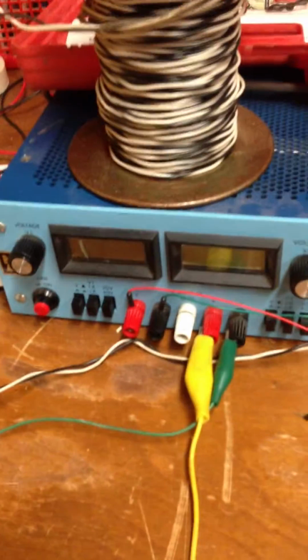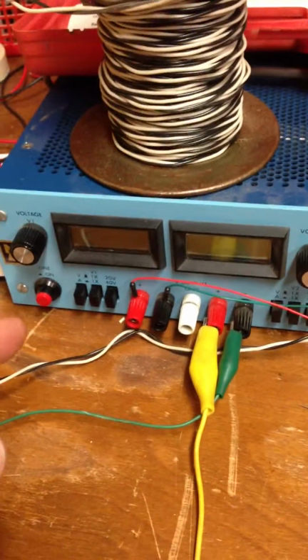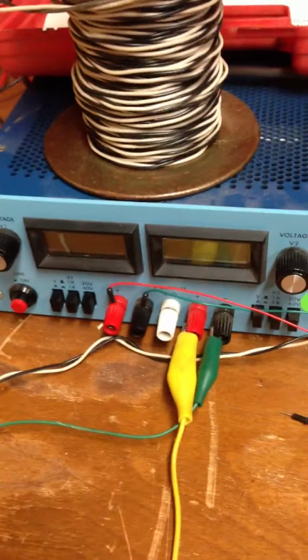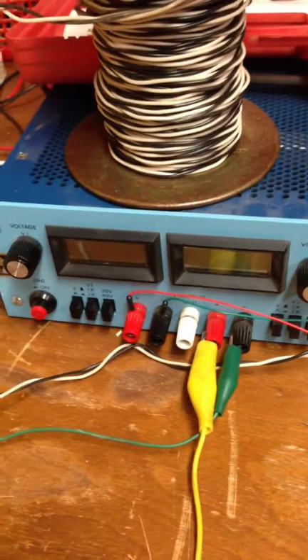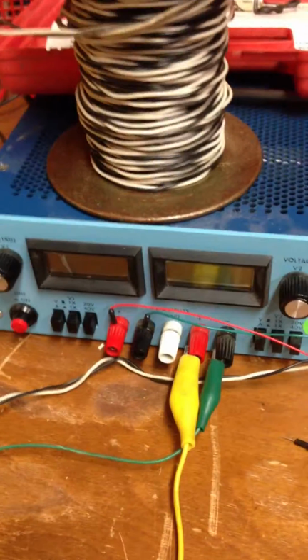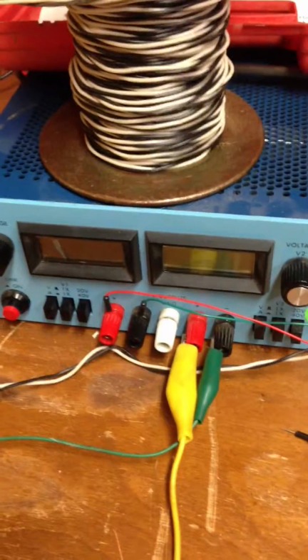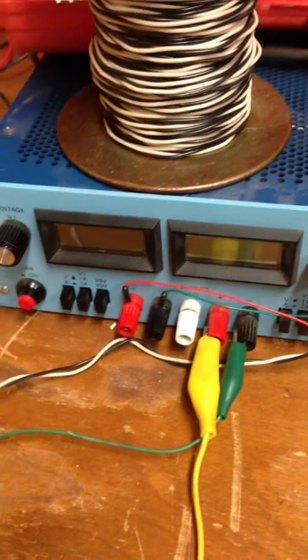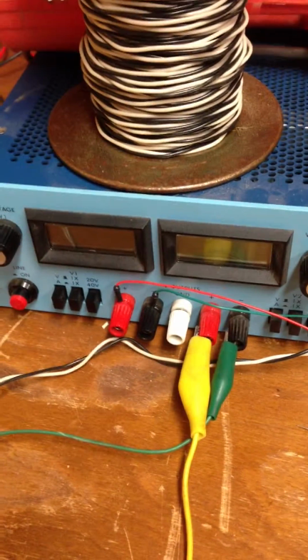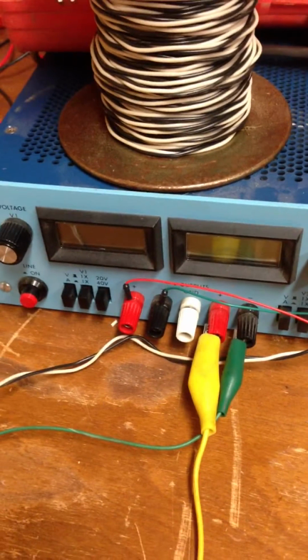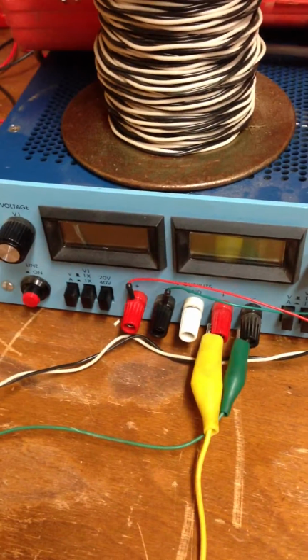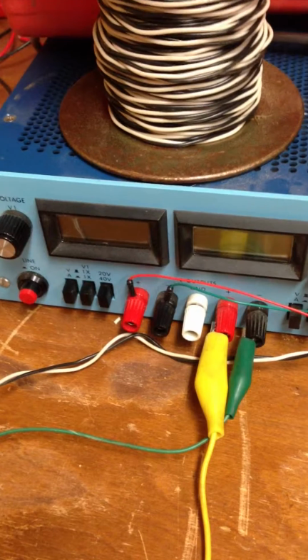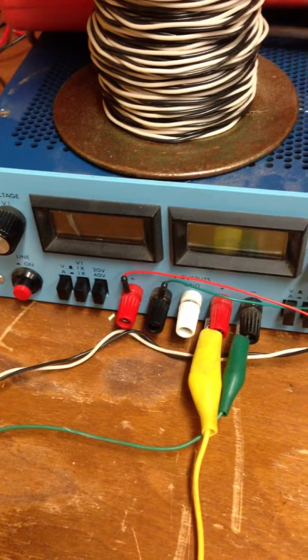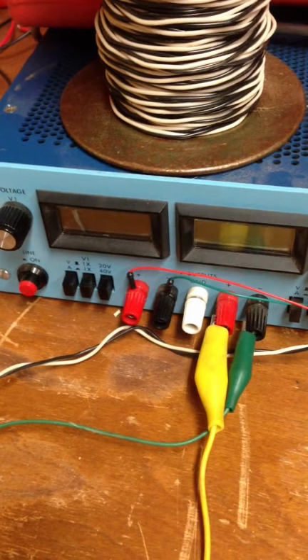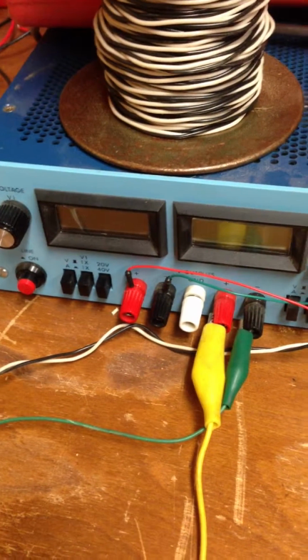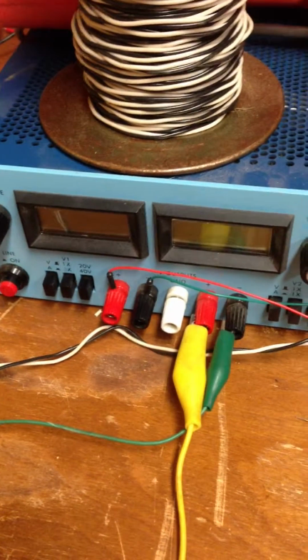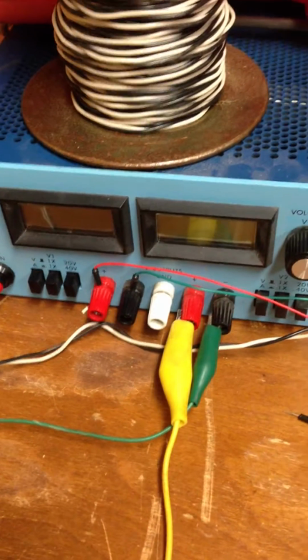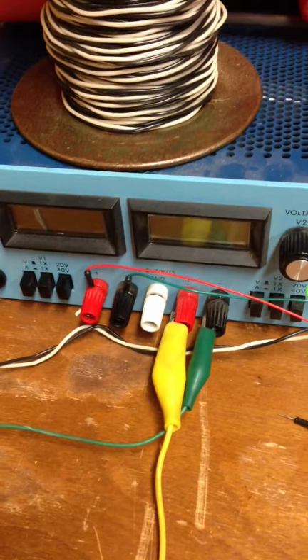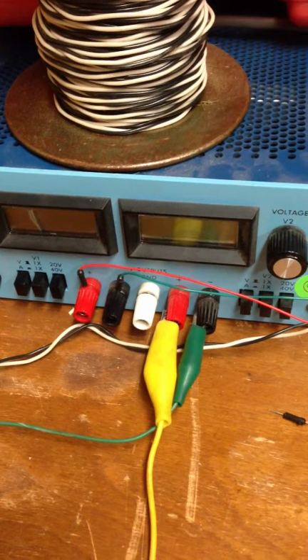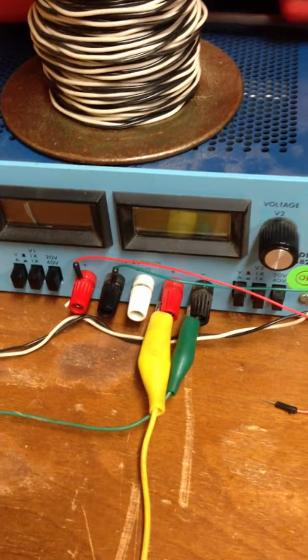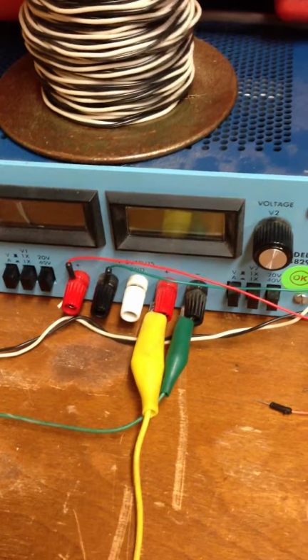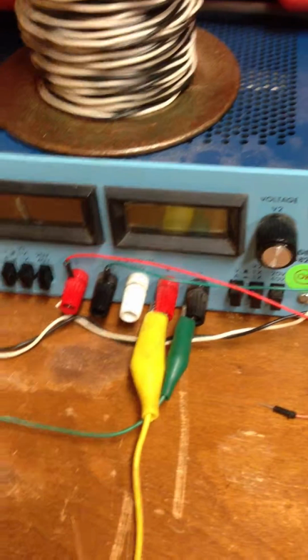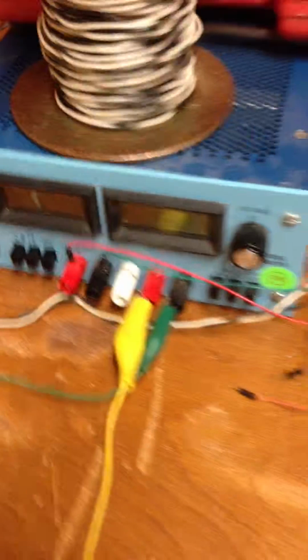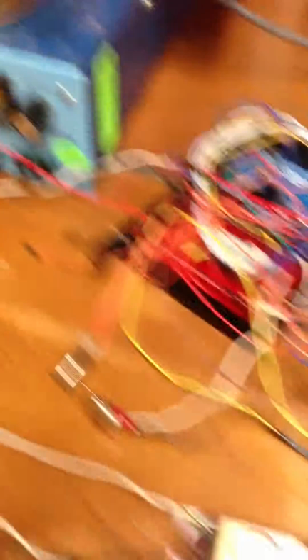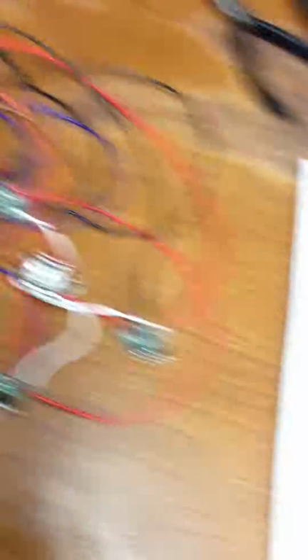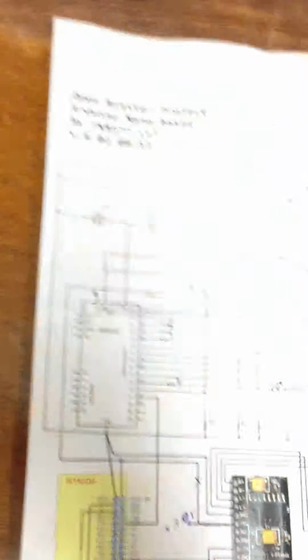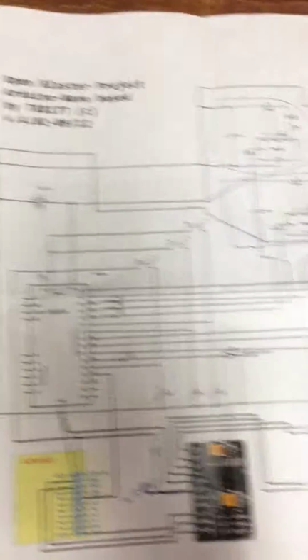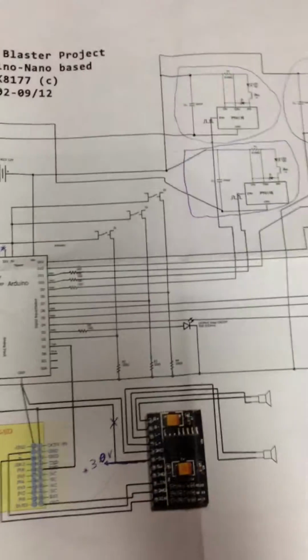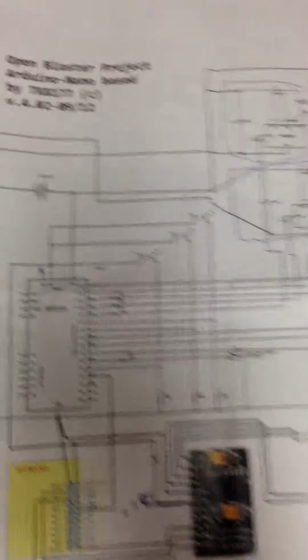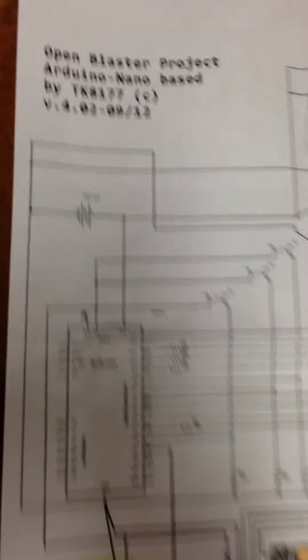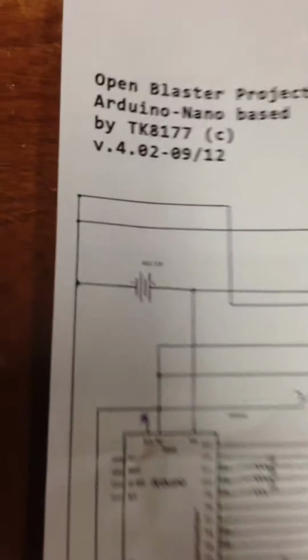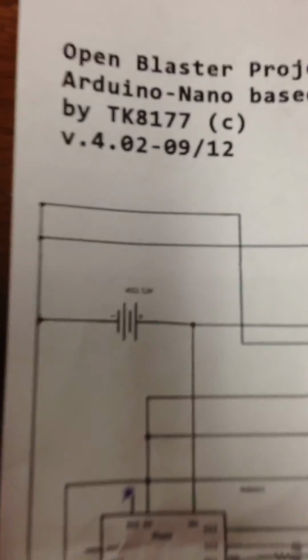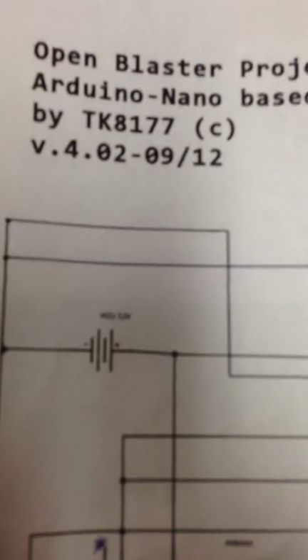V1 on the left will be the 7.2 volts as provided by the battery, and on the right will be the 3 volts provided directly to the amp, and I'll show you that in a second. On the circuit, the battery looks like this.